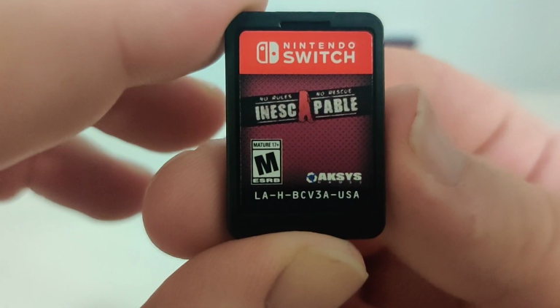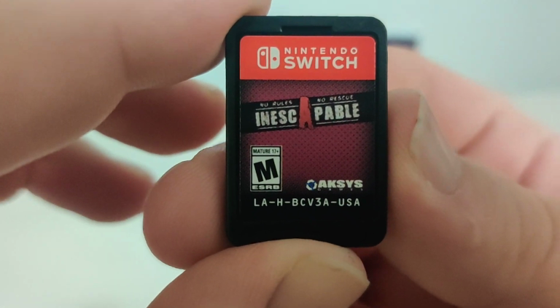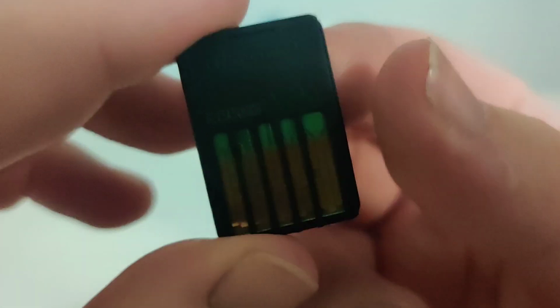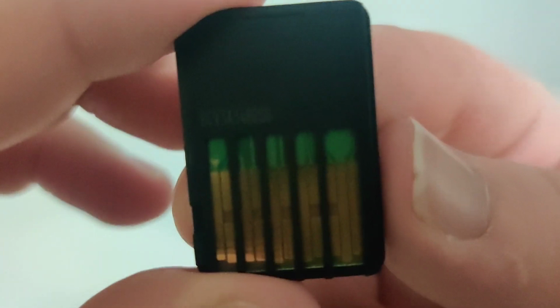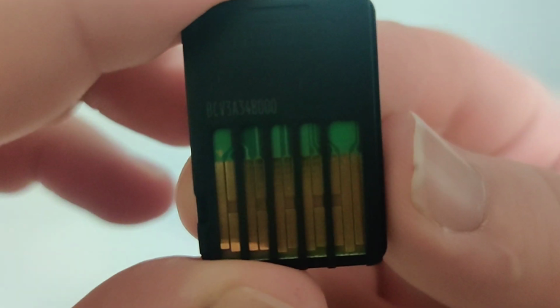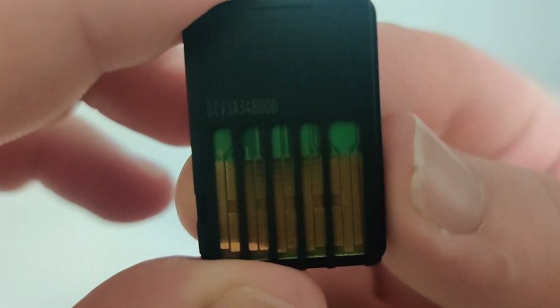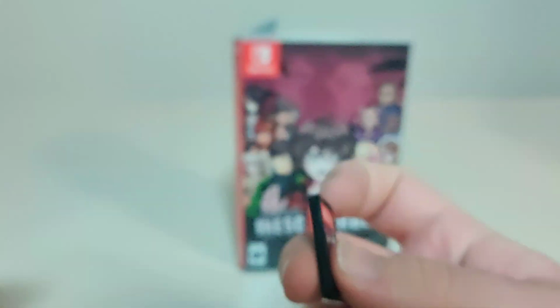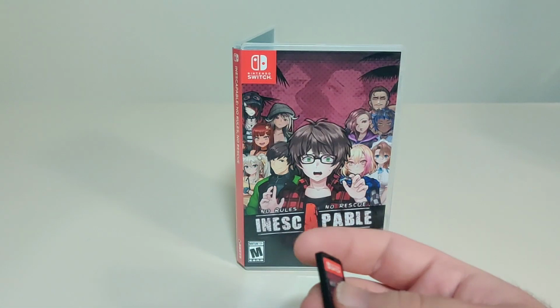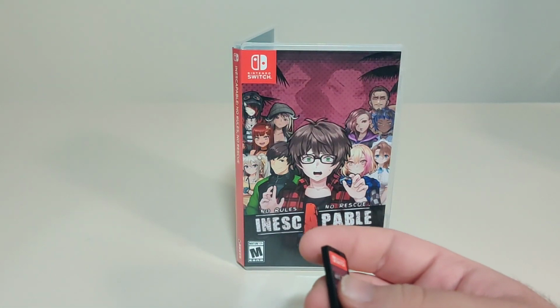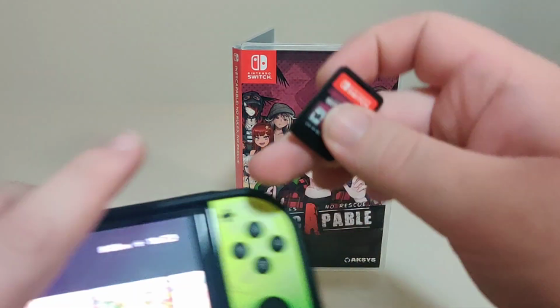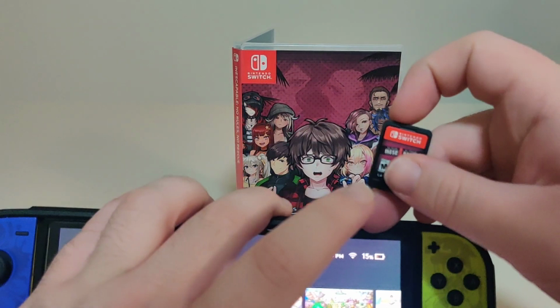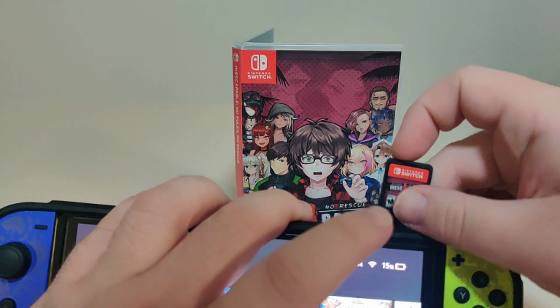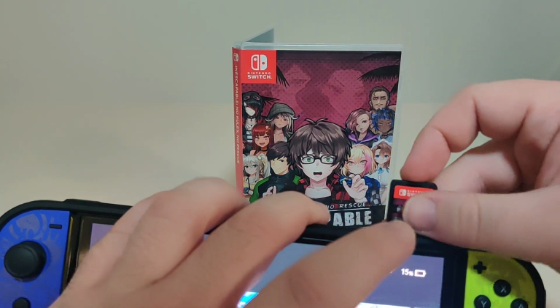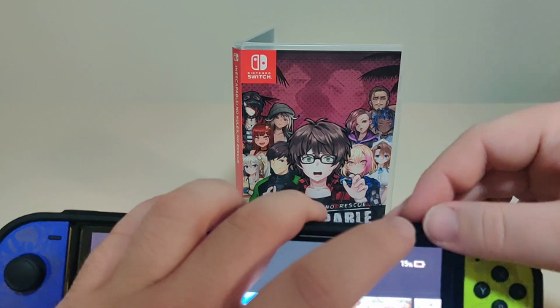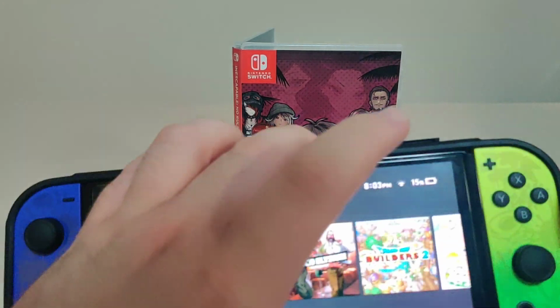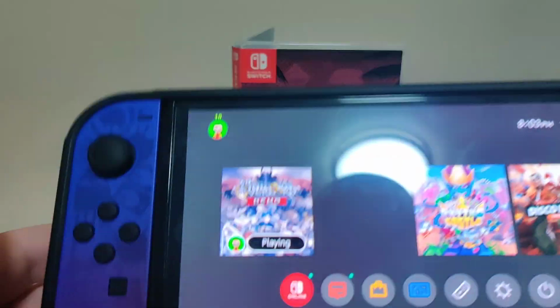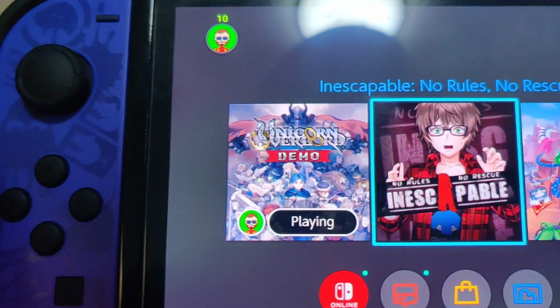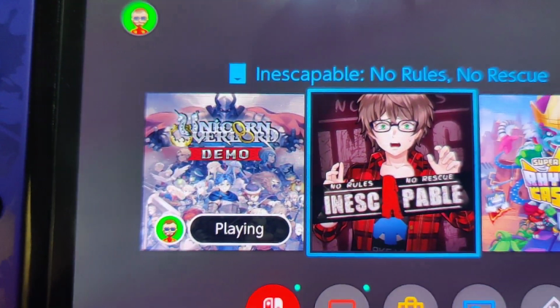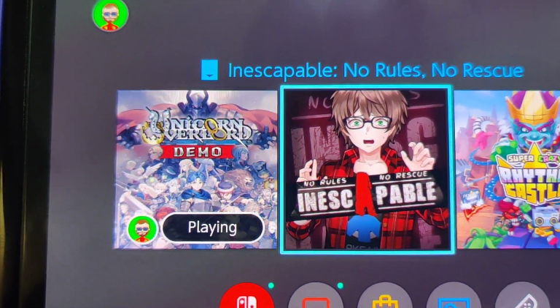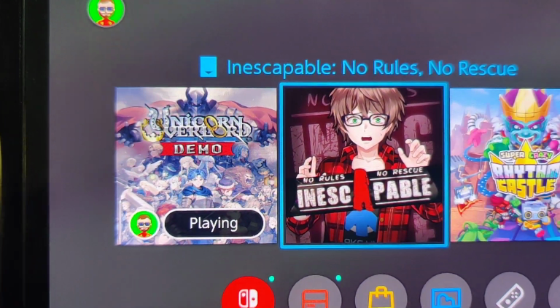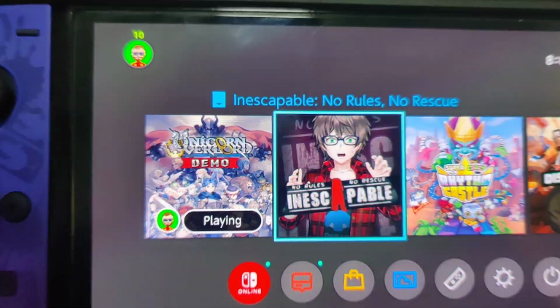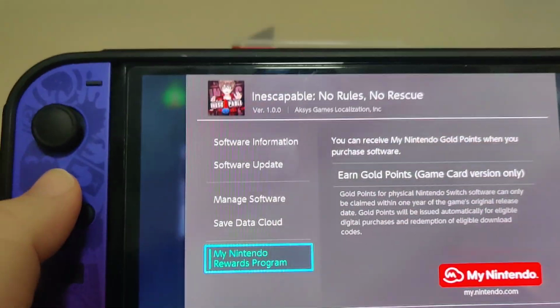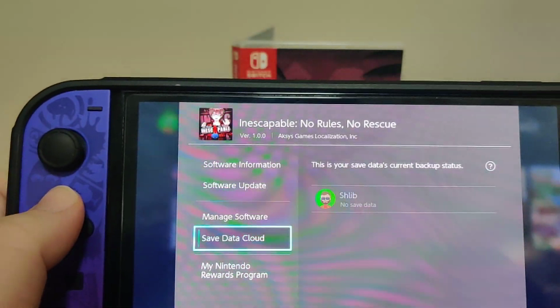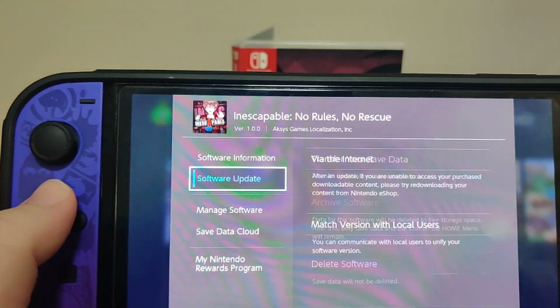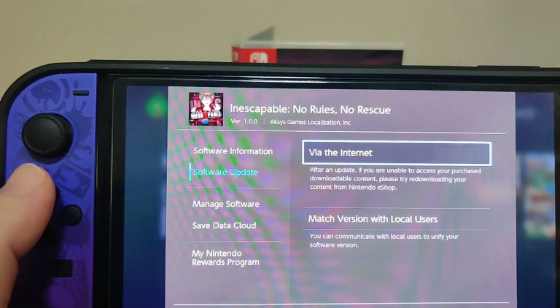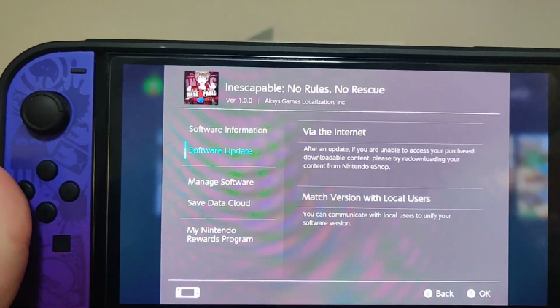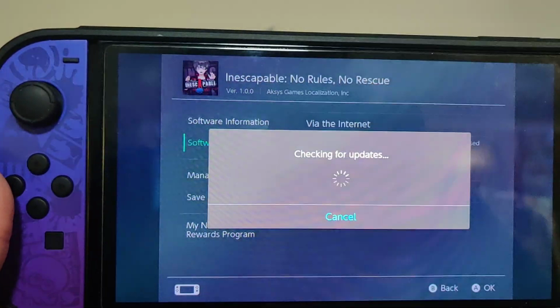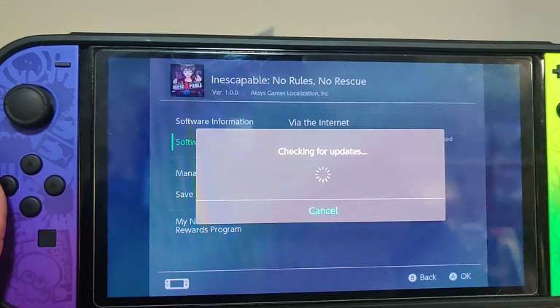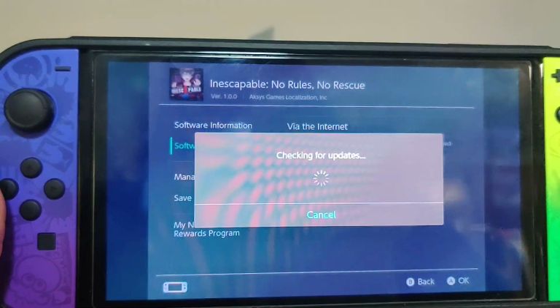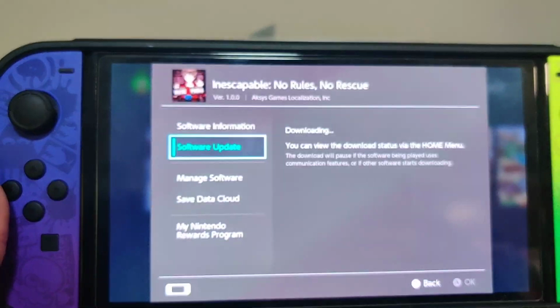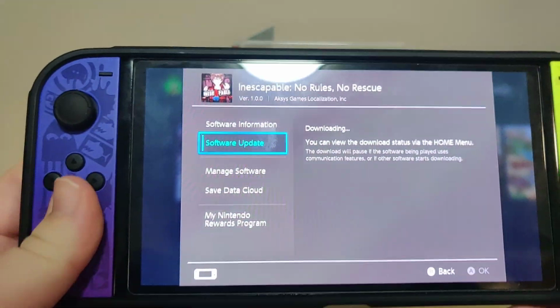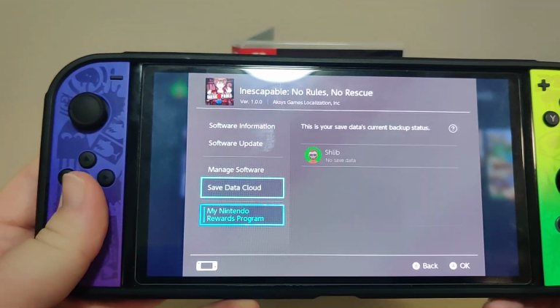Here we have the cartridge — we got the front and the code on the back. And if we pop it into the Switch, we have this icon here. We have version 1.0.0 on the cartridge.